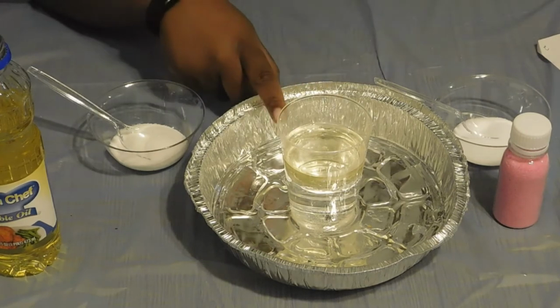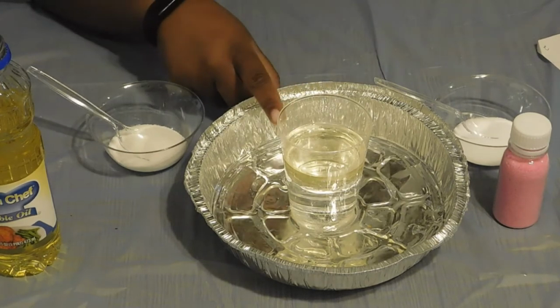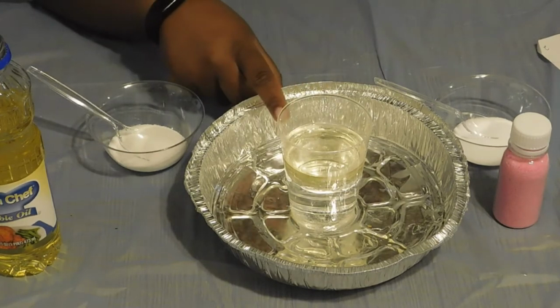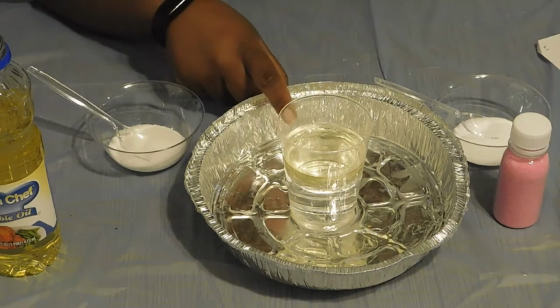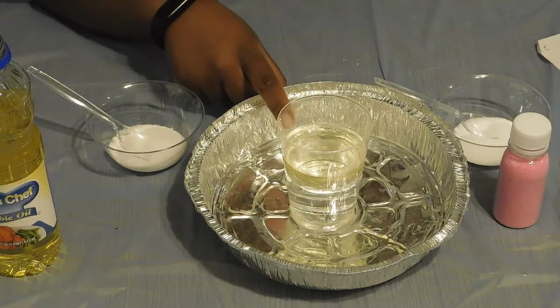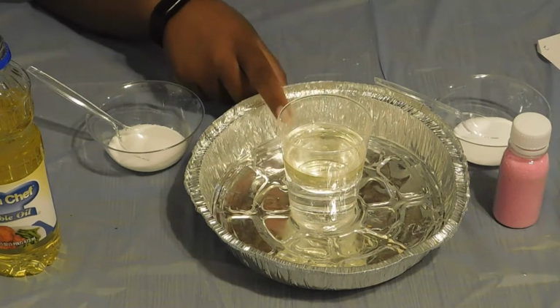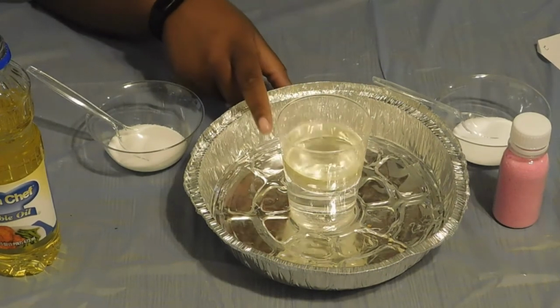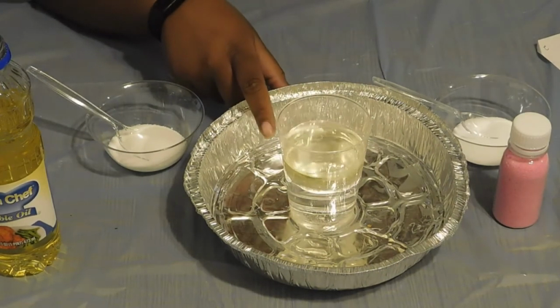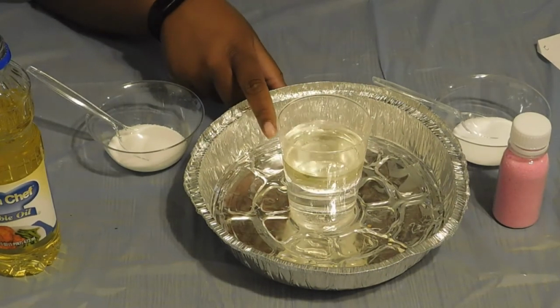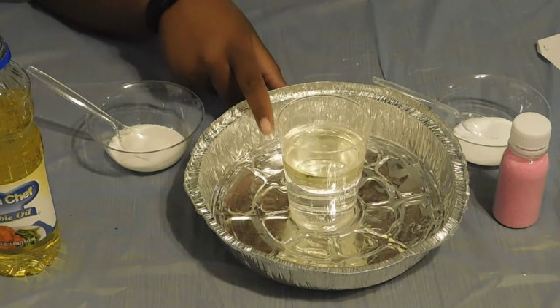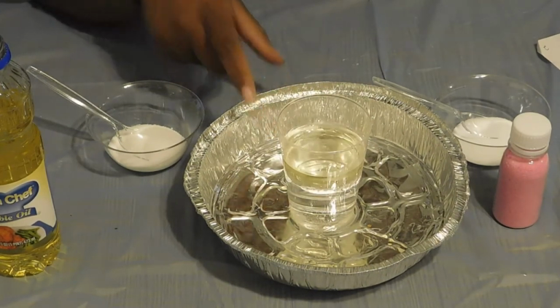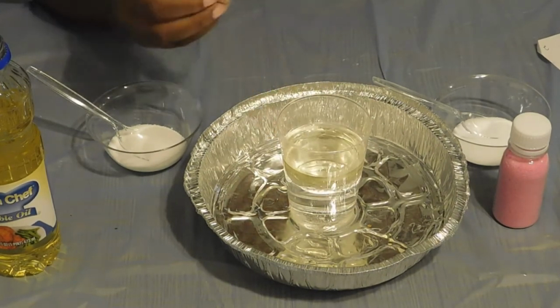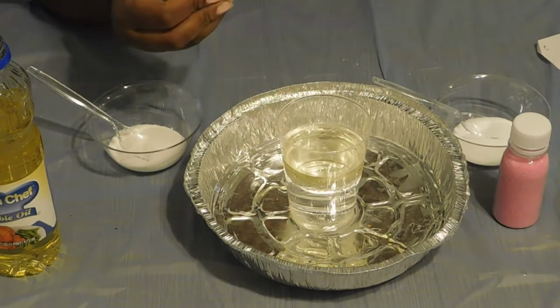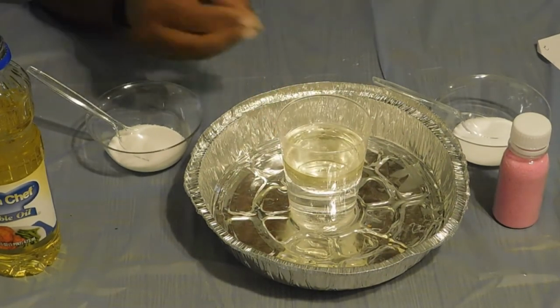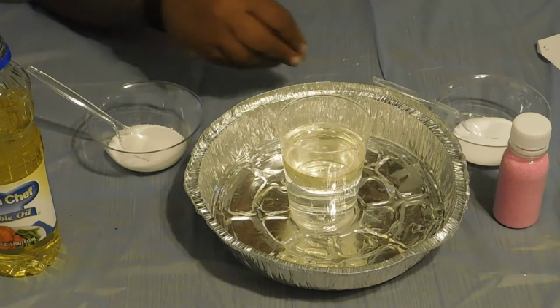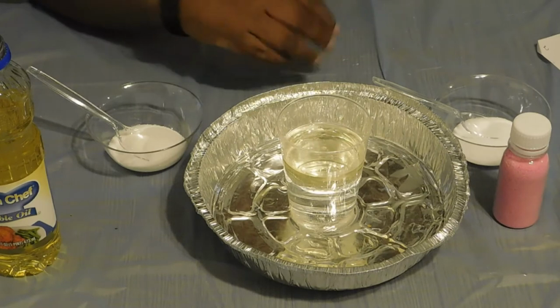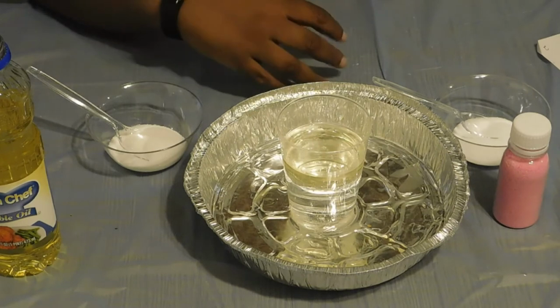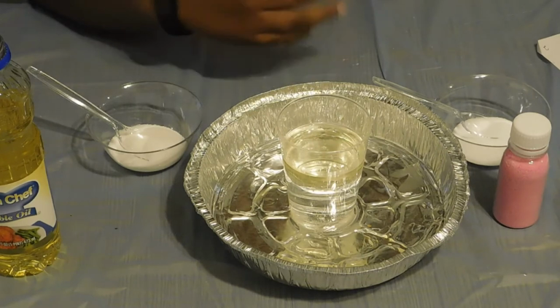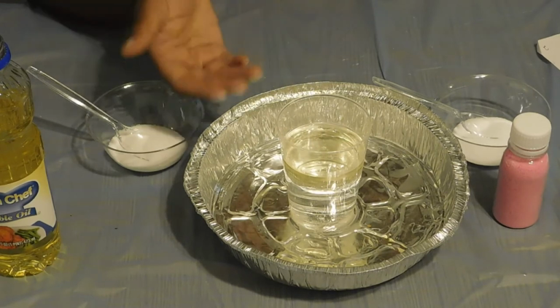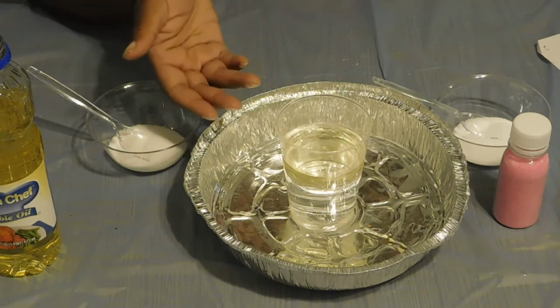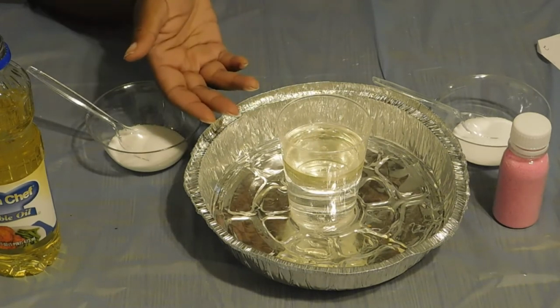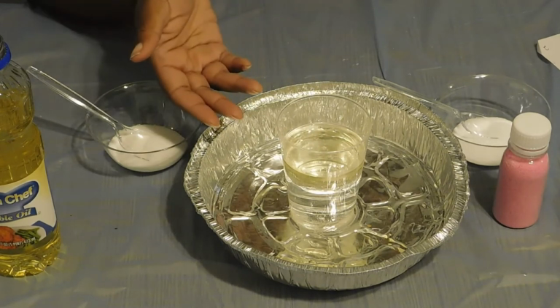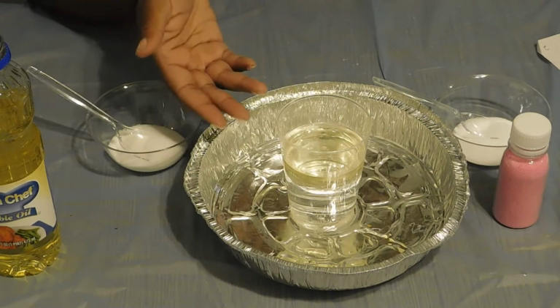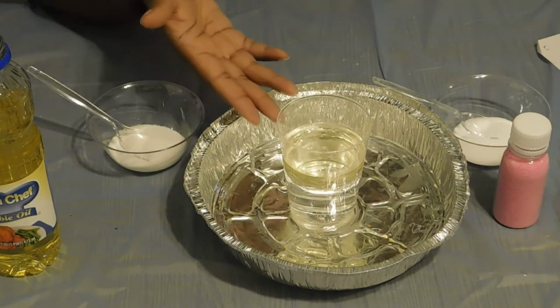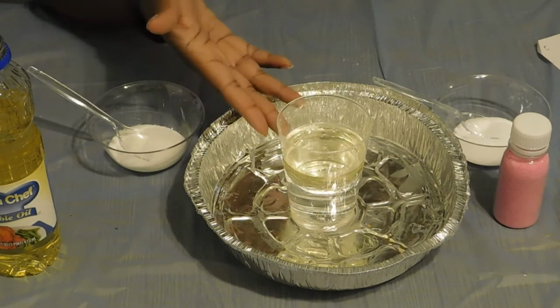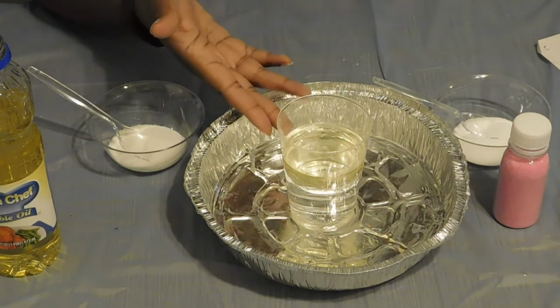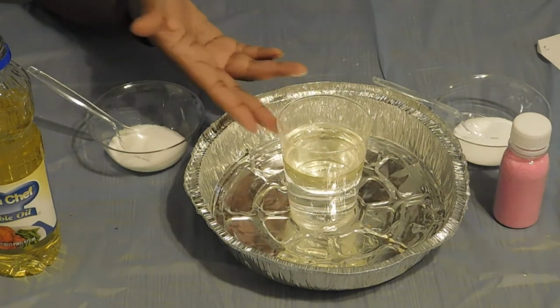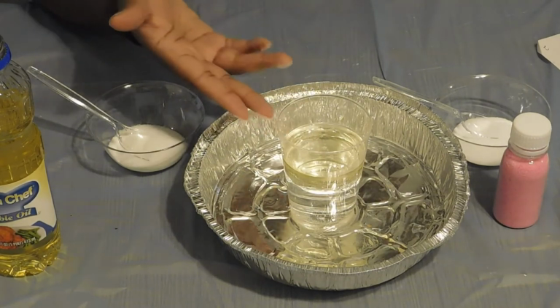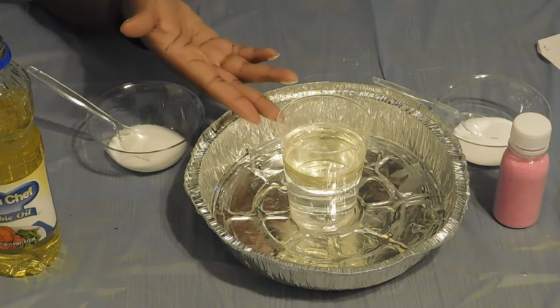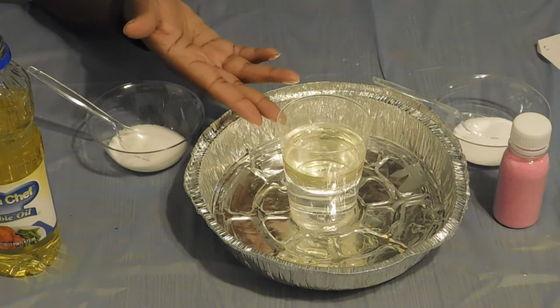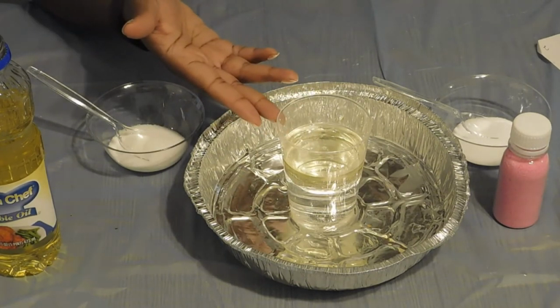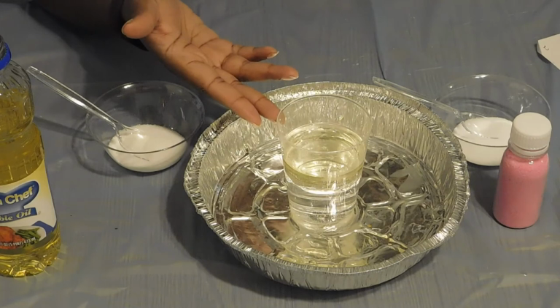Liquids have different densities which tell how heavy they are, and water is more heavy than oil, and that's why it's on the bottom, and the oil is slowly on top.